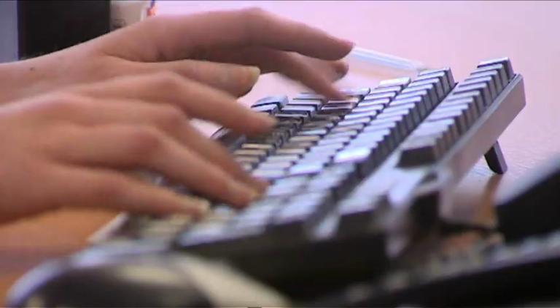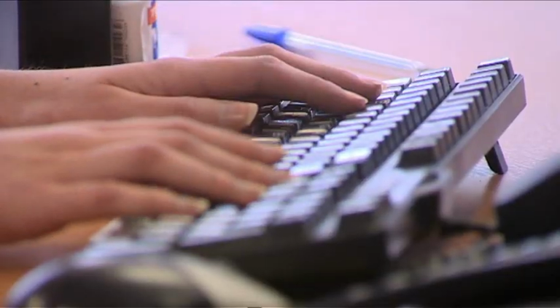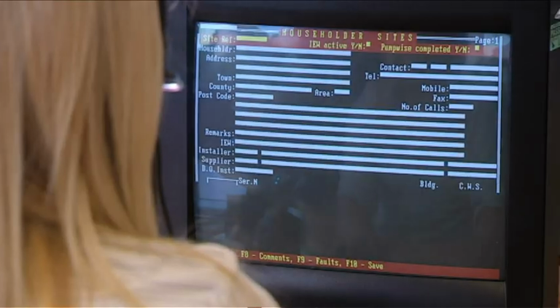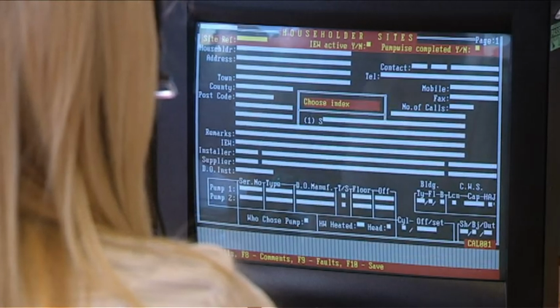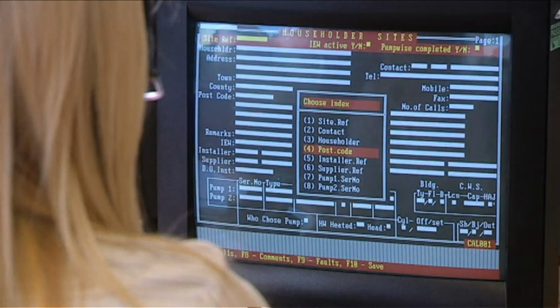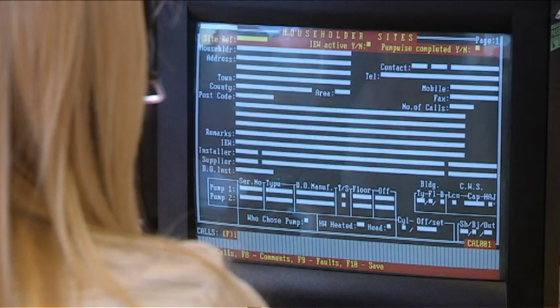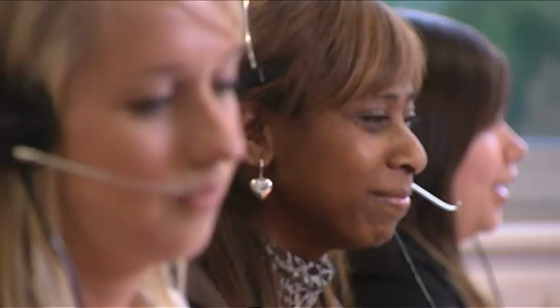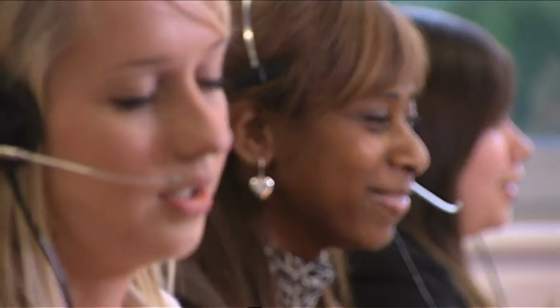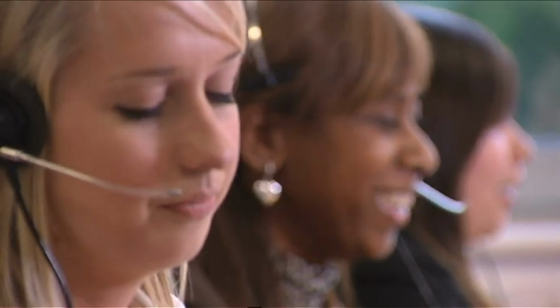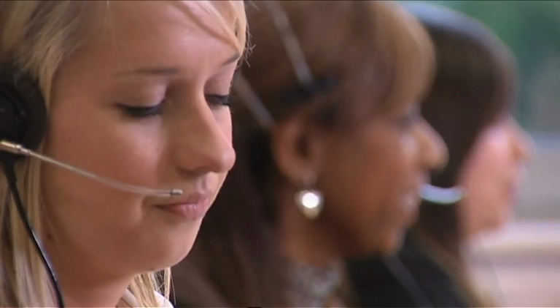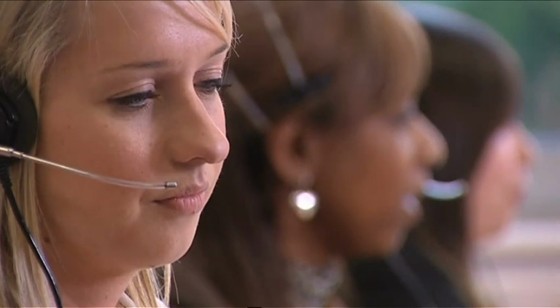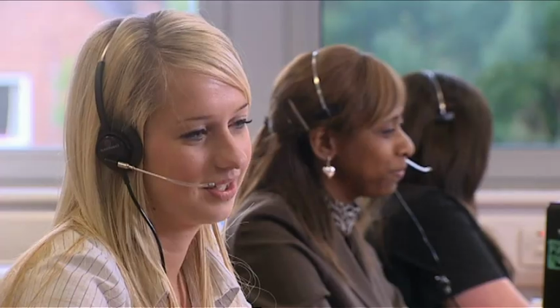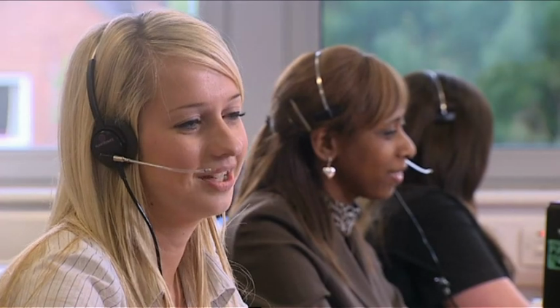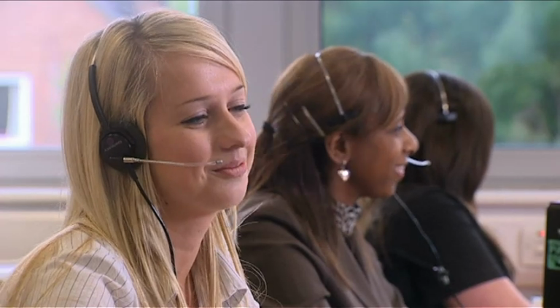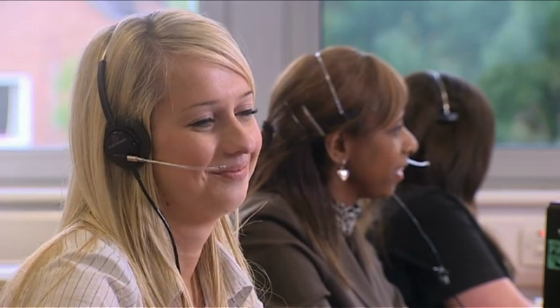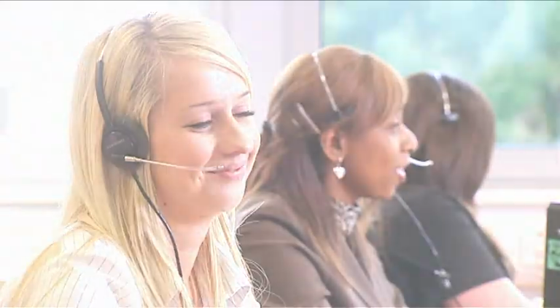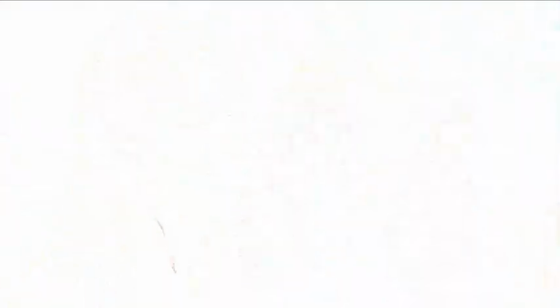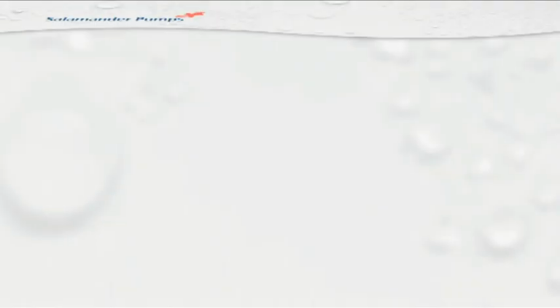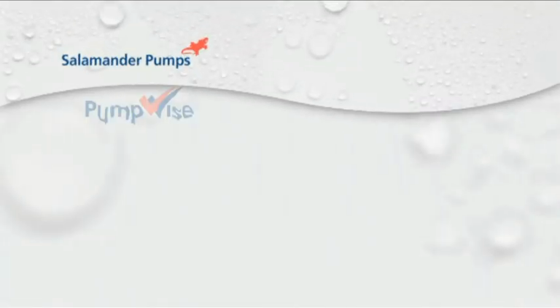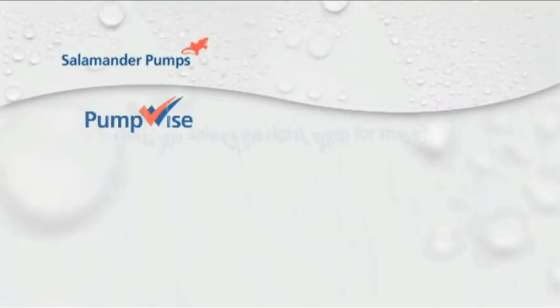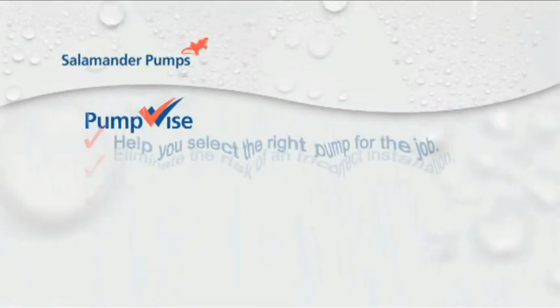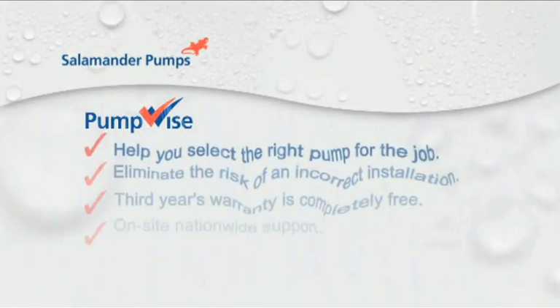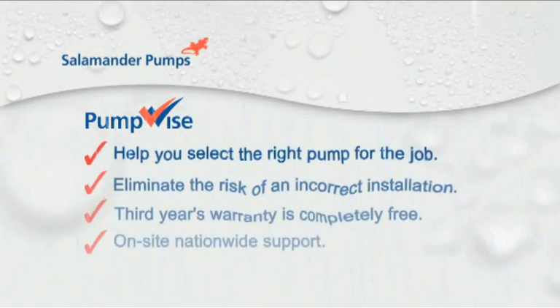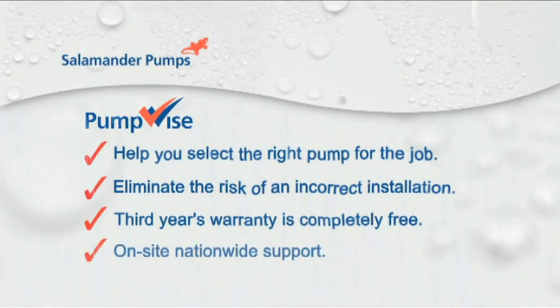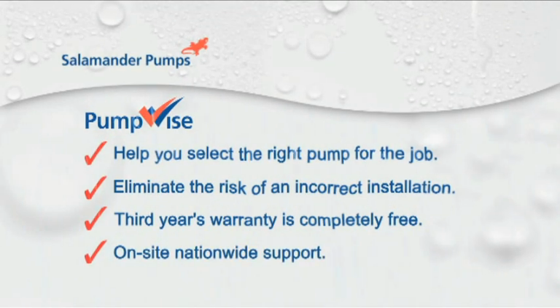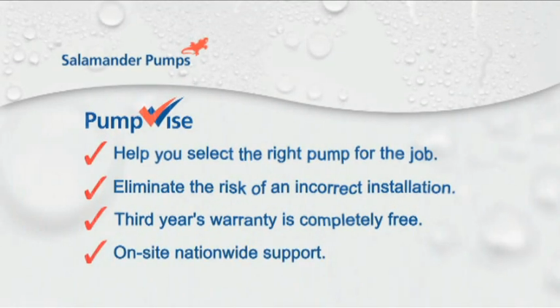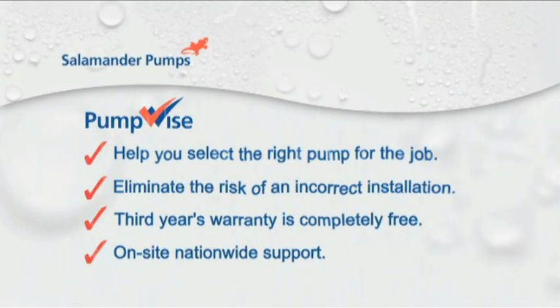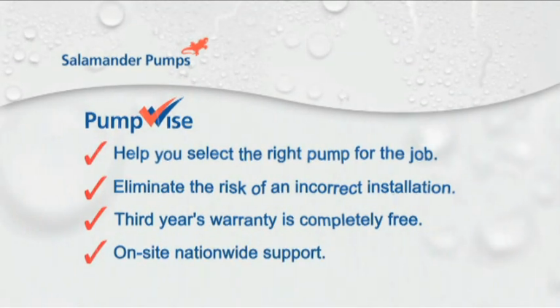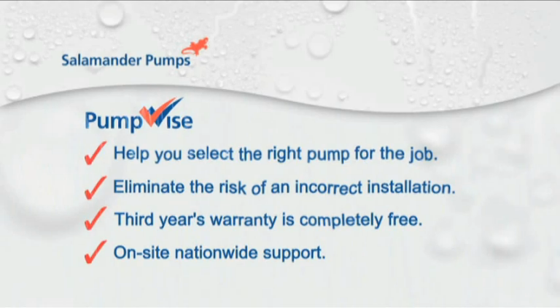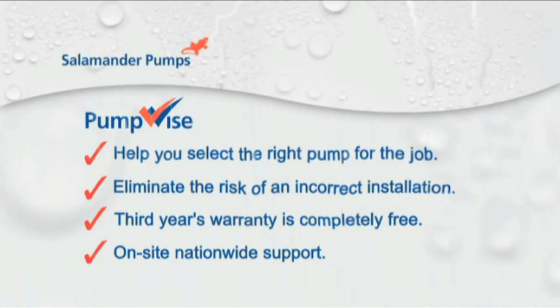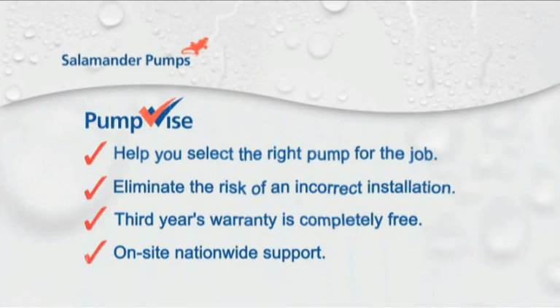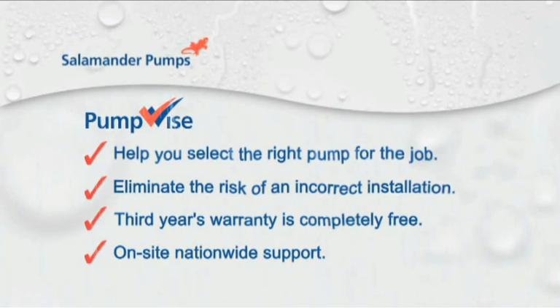For peace of mind, Salamander has Pump Wise — an initiative to help you find the correct pump for your needs. By following their advice, you'll be eligible for an additional year's free warranty, that's over and above our standard two years.